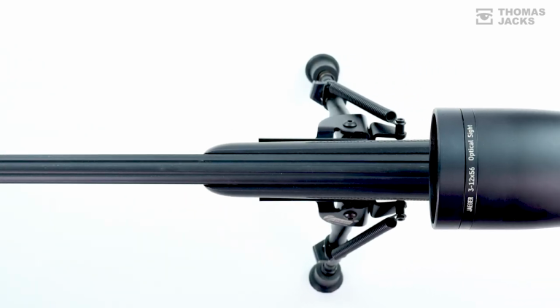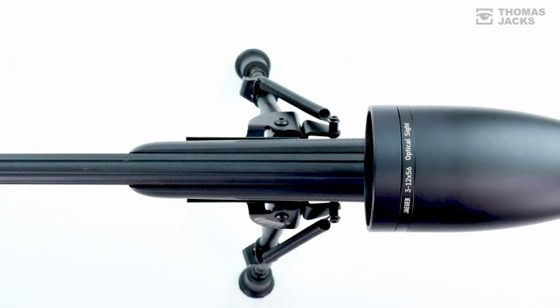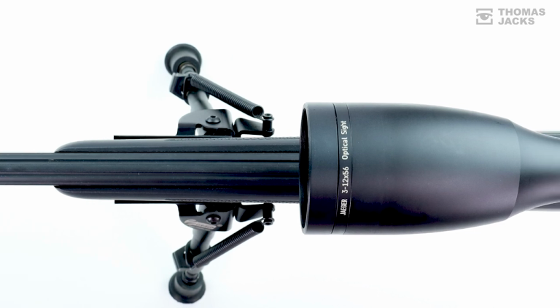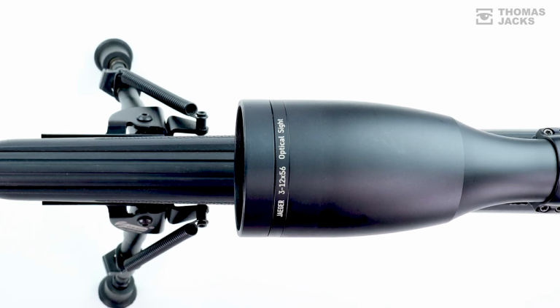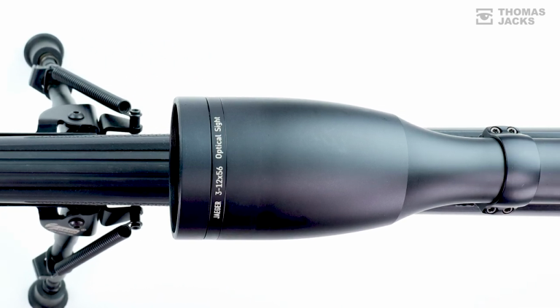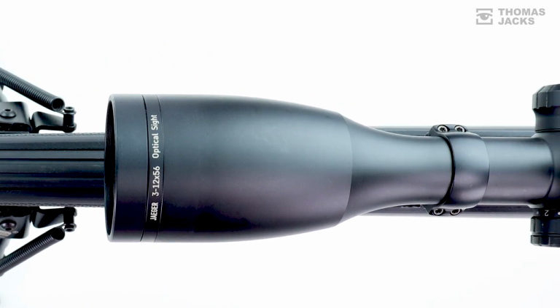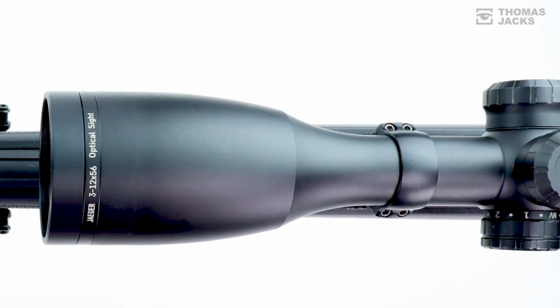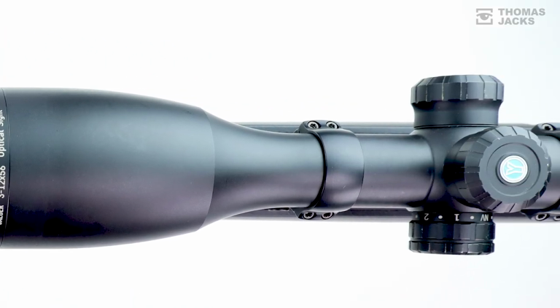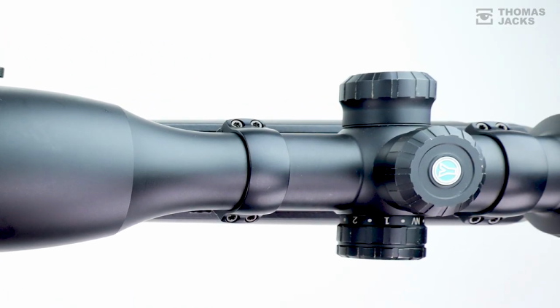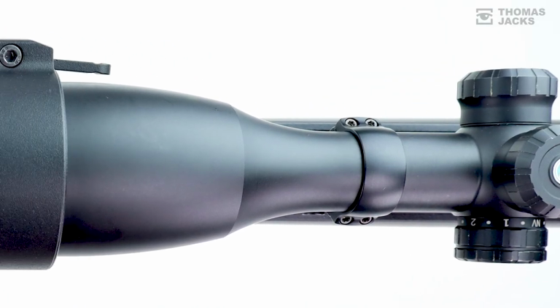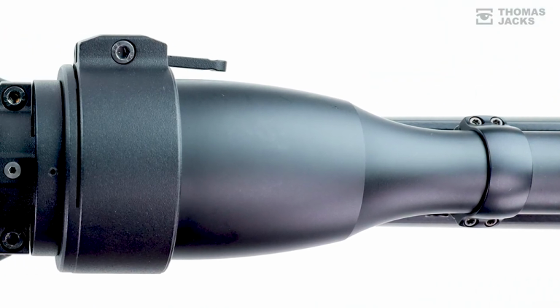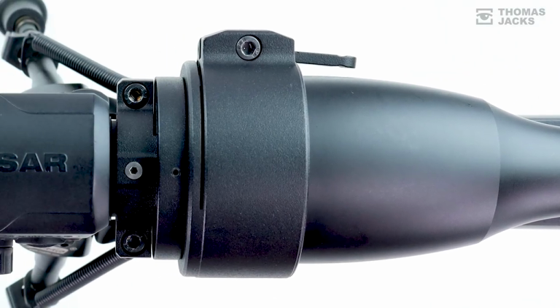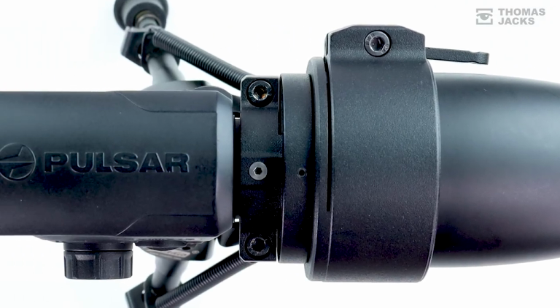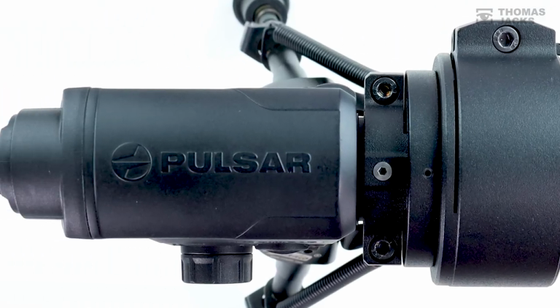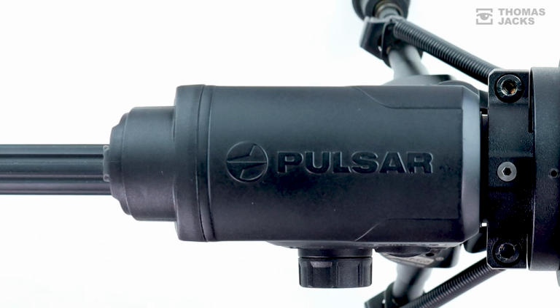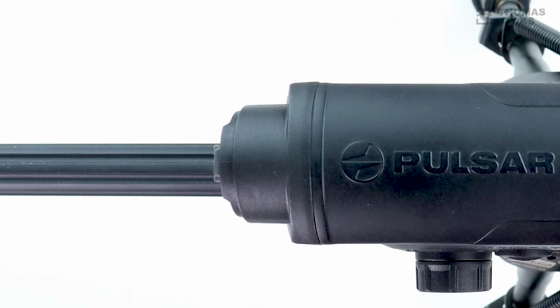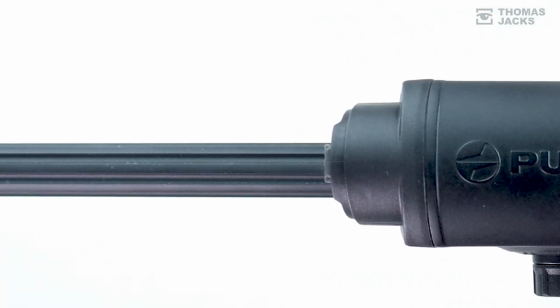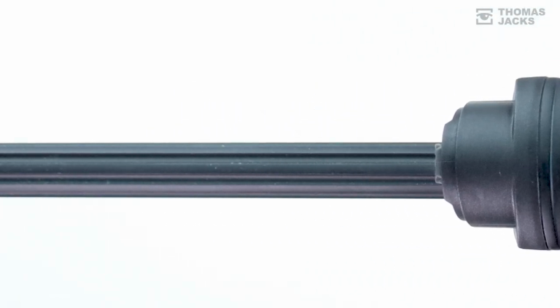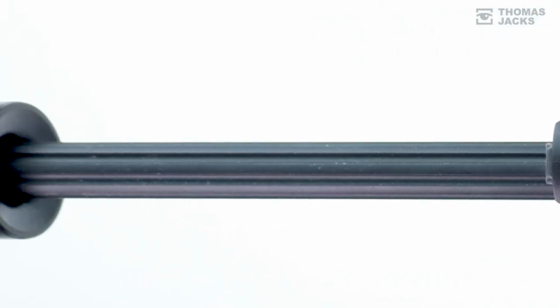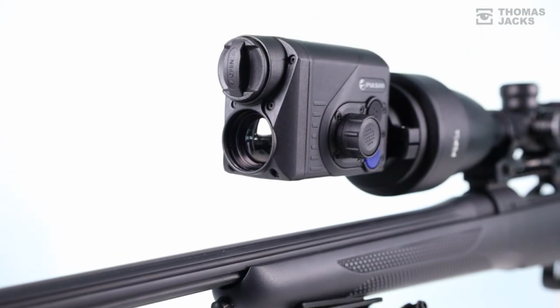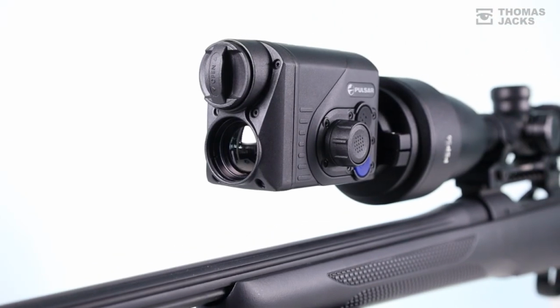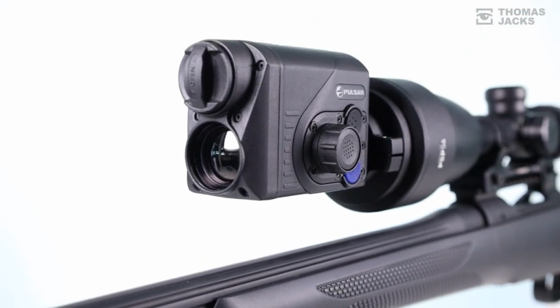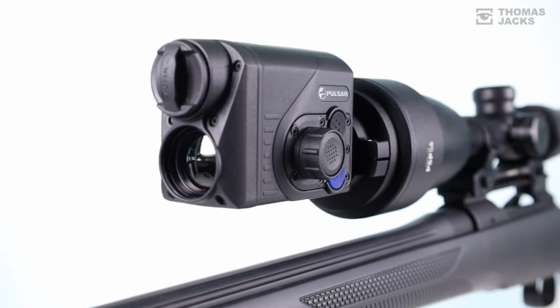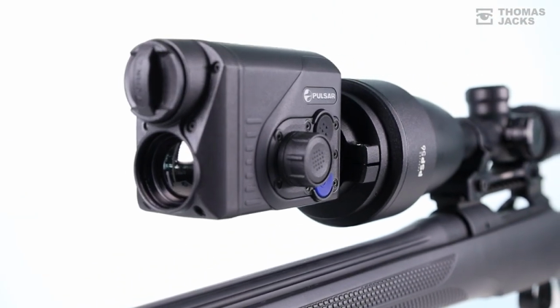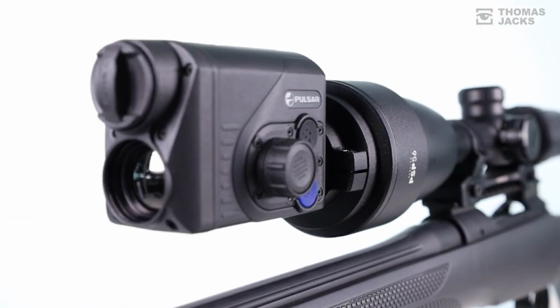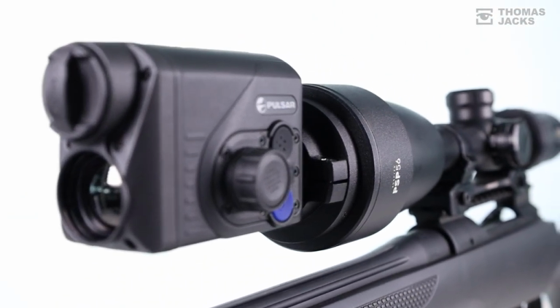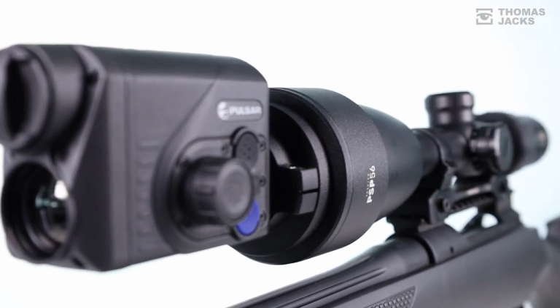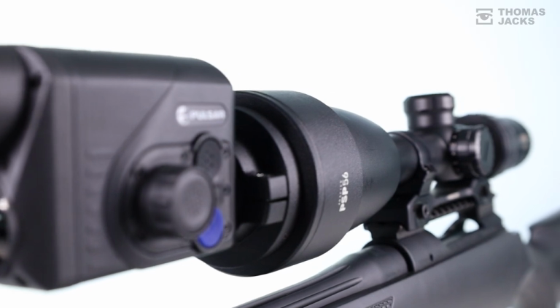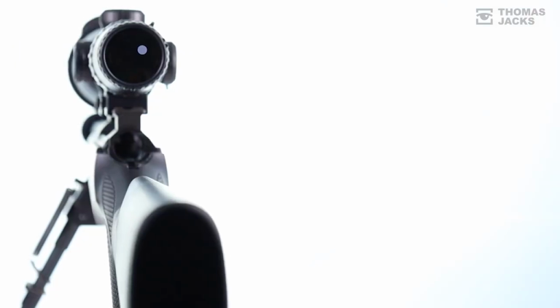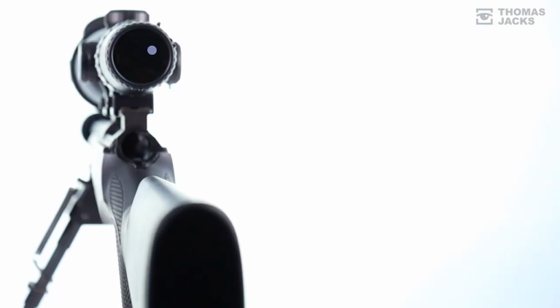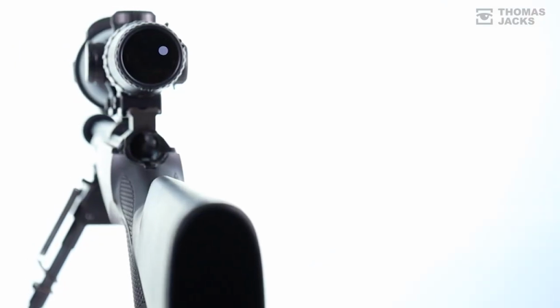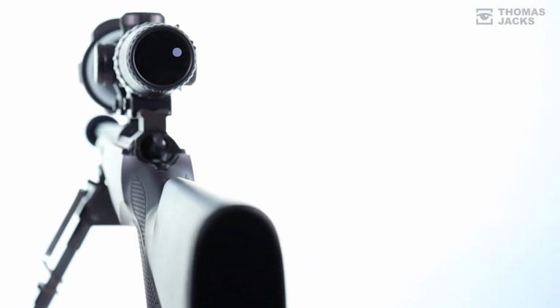If you've invested time, effort and money to set up your rifle just how you like it but you want the versatility of night shooting, the Proton delivers — considerably less expensive than a separate rig, with high image quality and with no adverse effect on your setup.